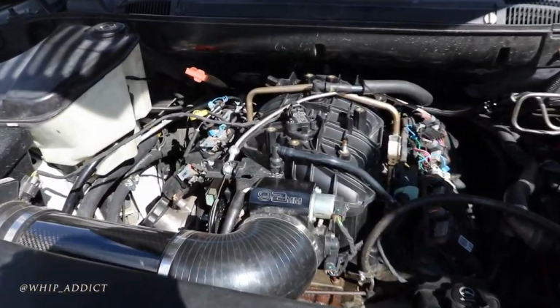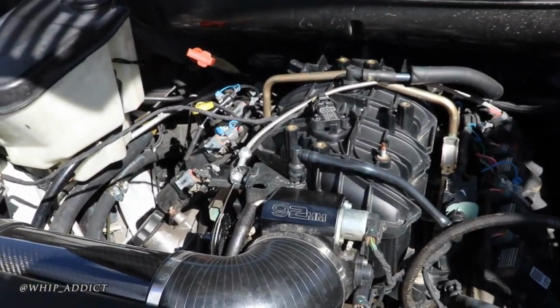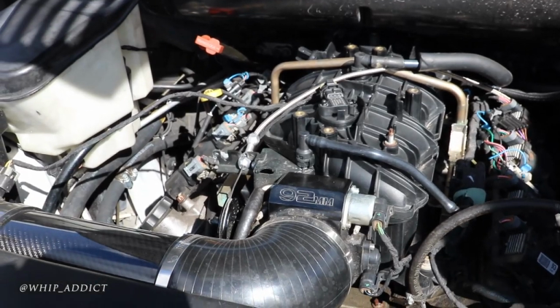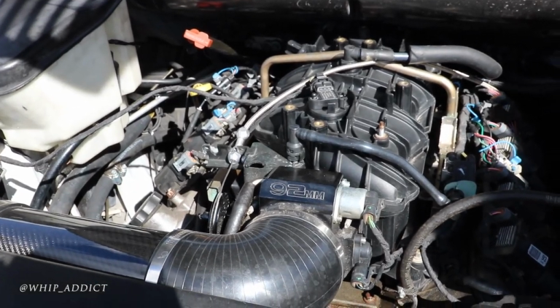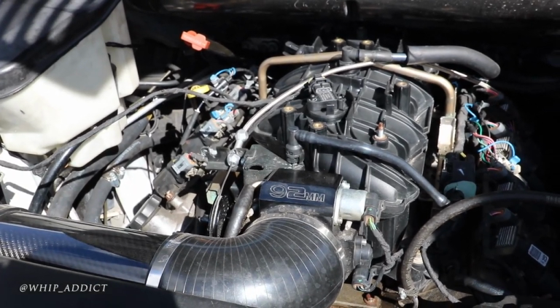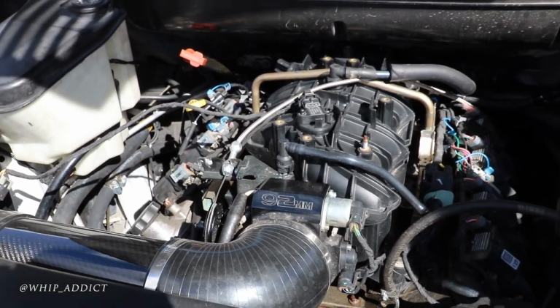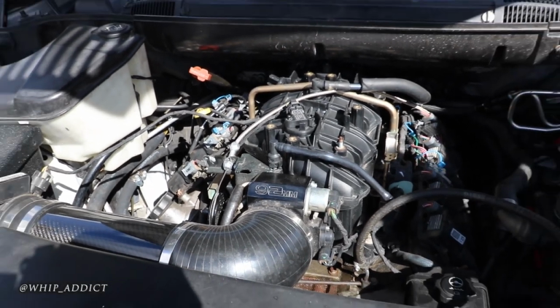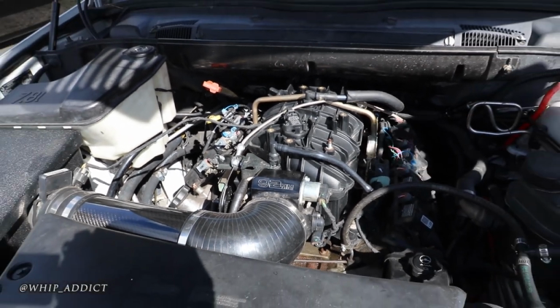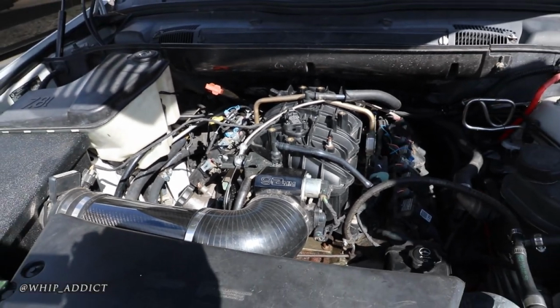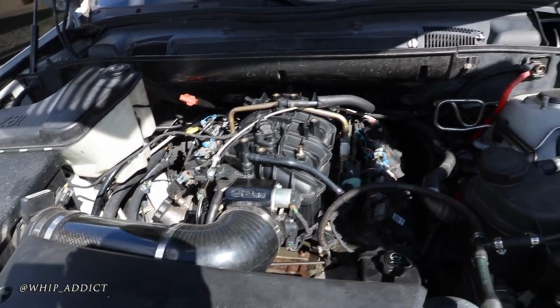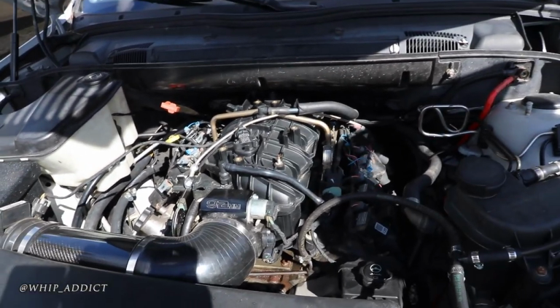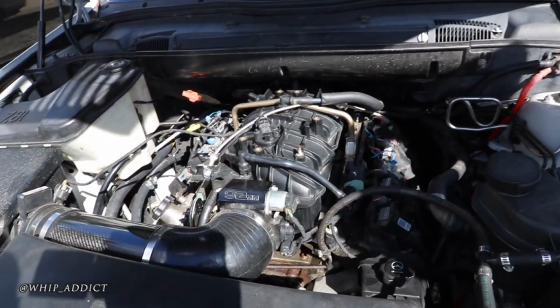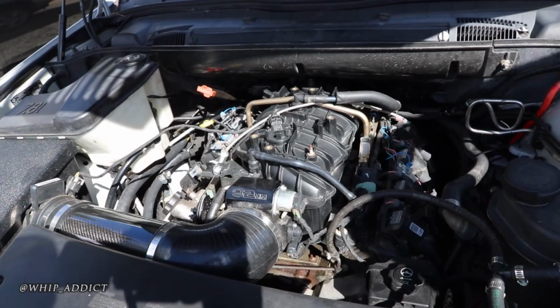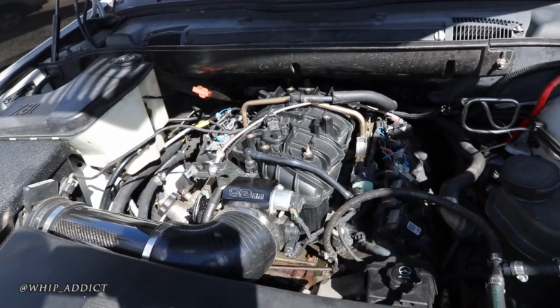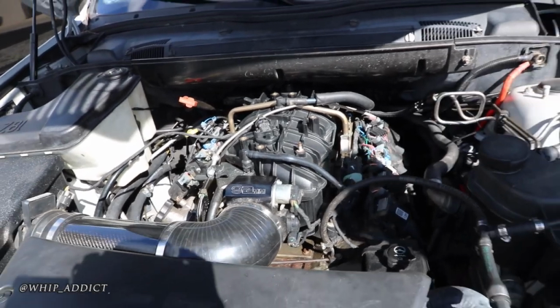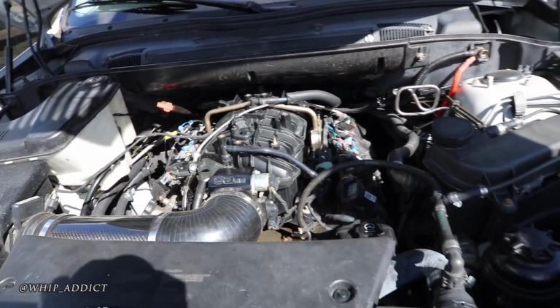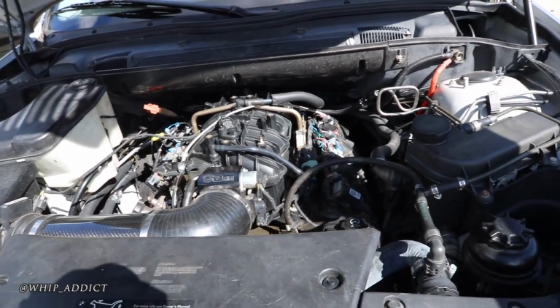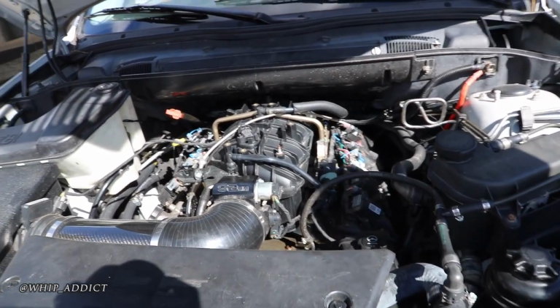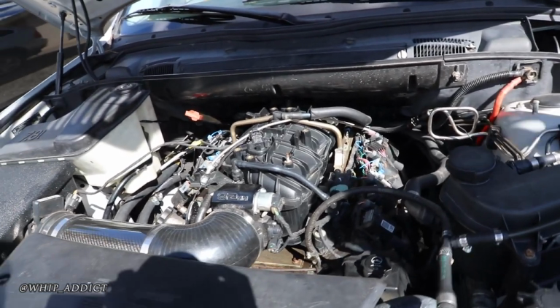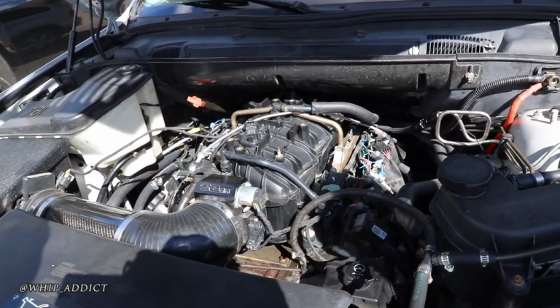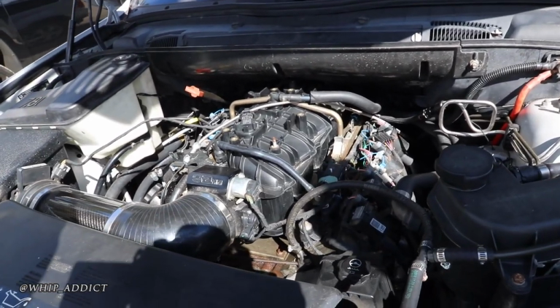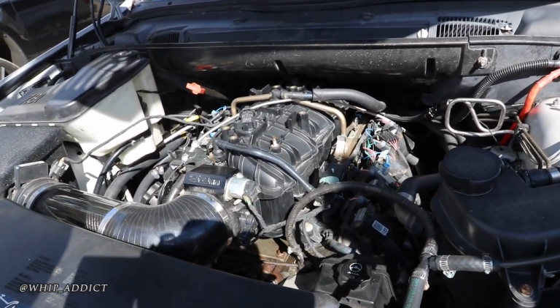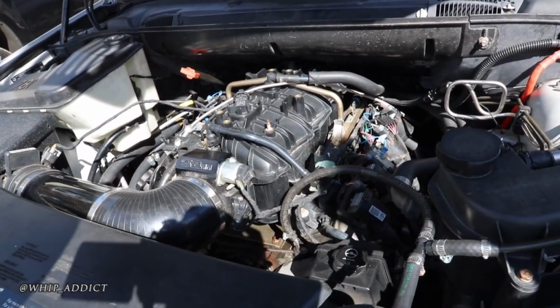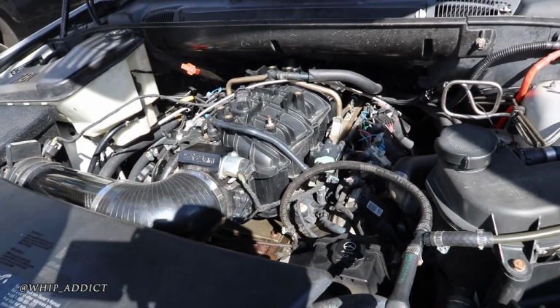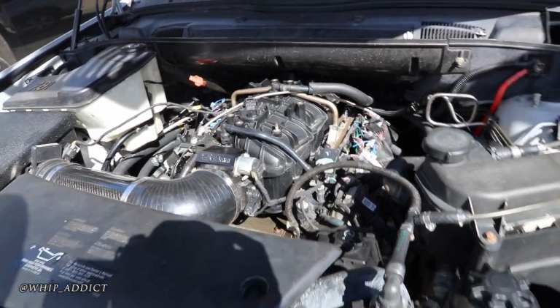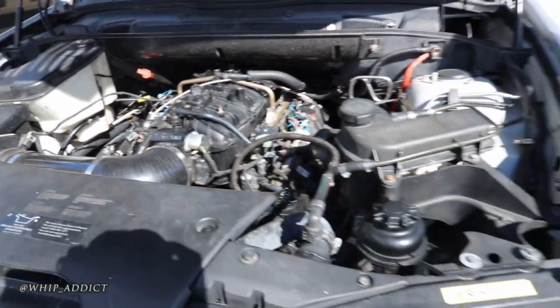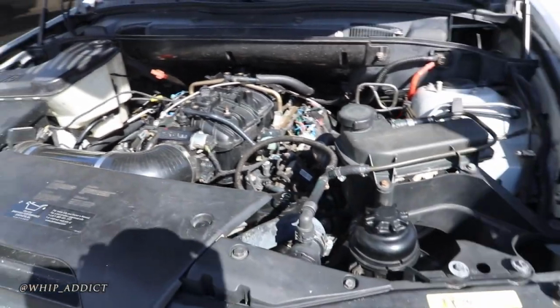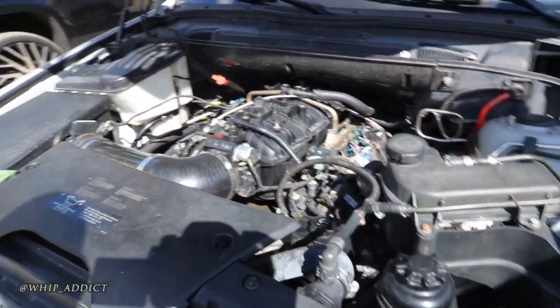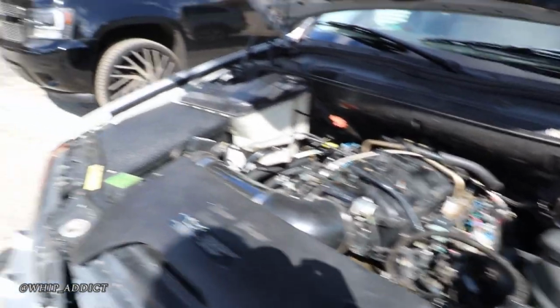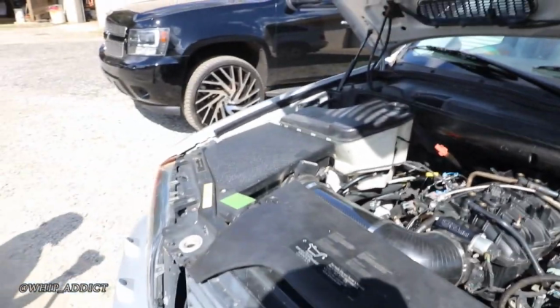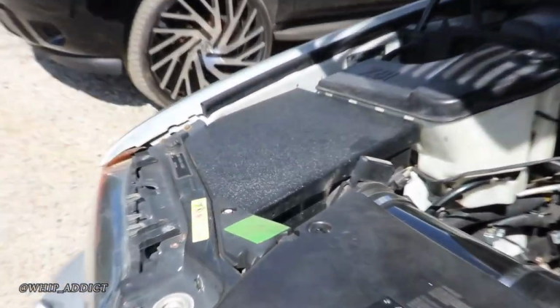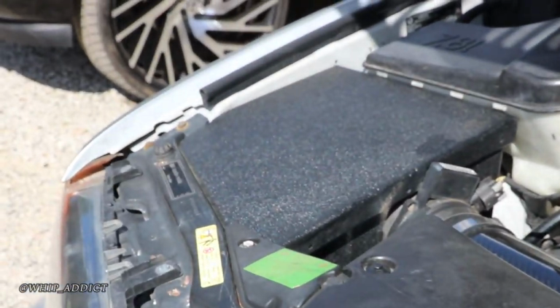This was an econo build — we just bought a $400 wrecked Tahoe and a $300 blown-engine X5. Got about two grand into the whole project. Did the harness ourselves, we did almost everything ourselves.